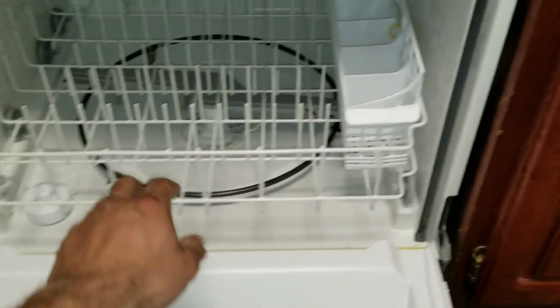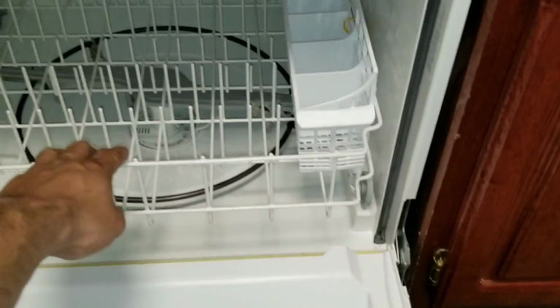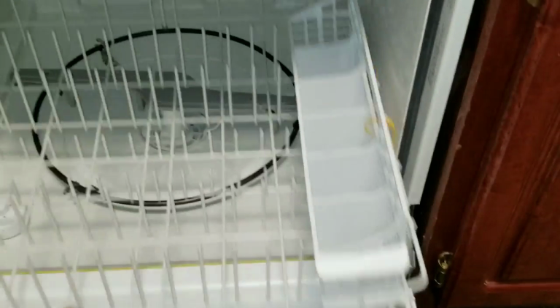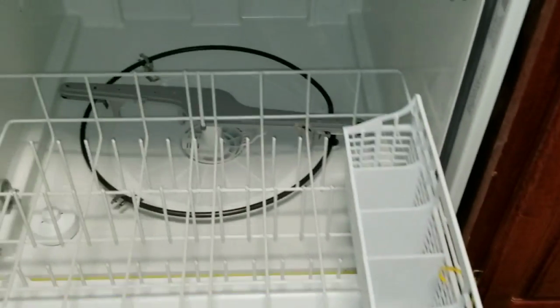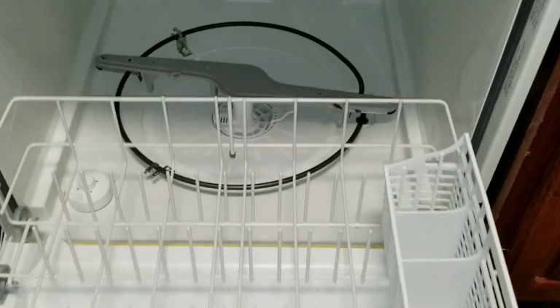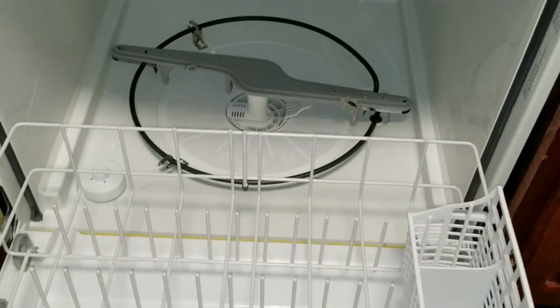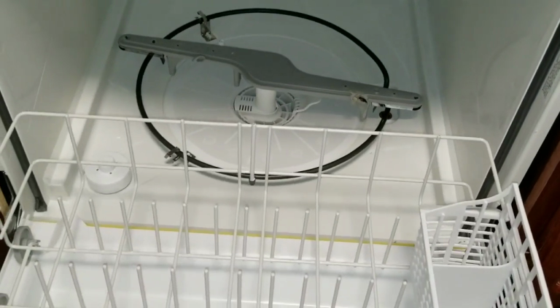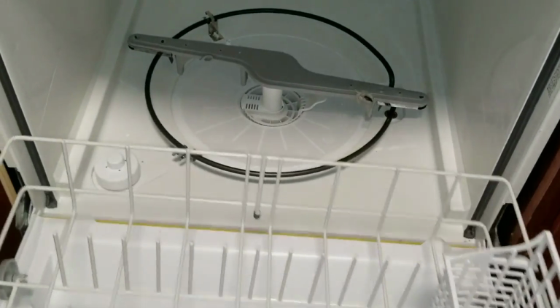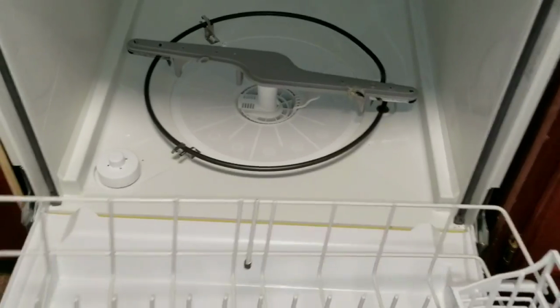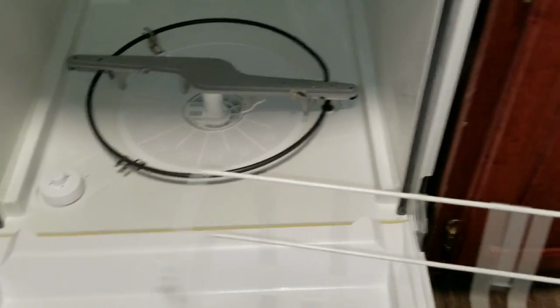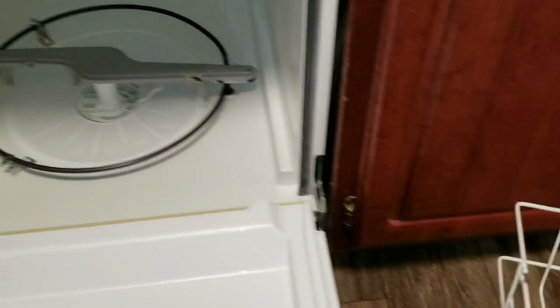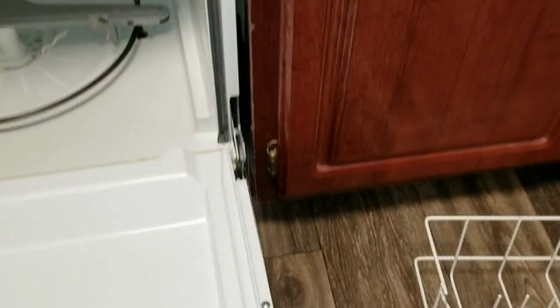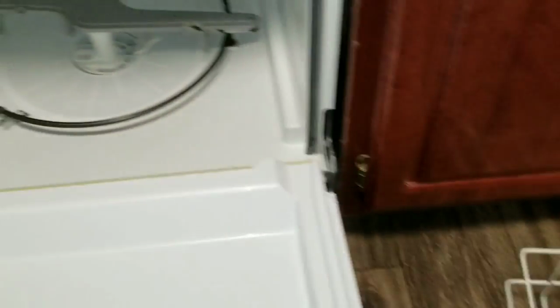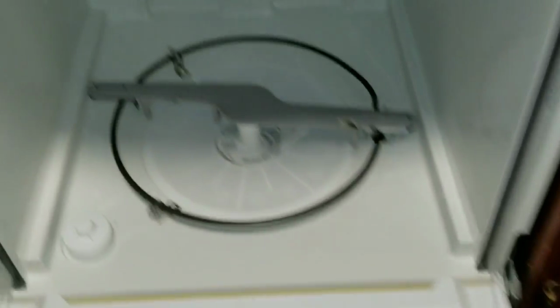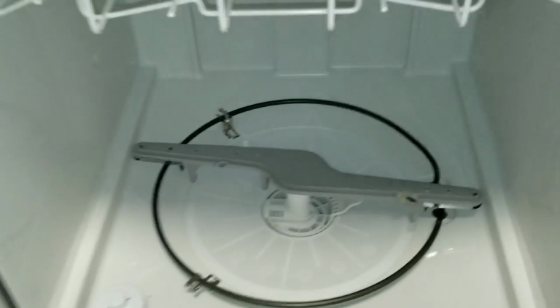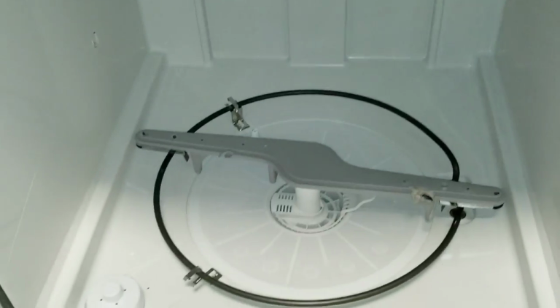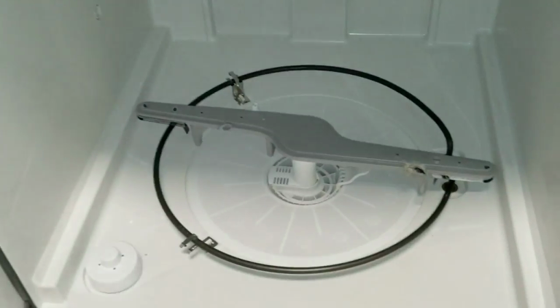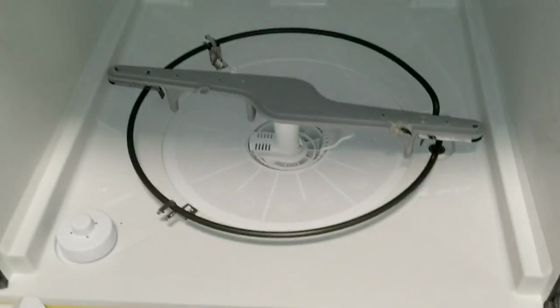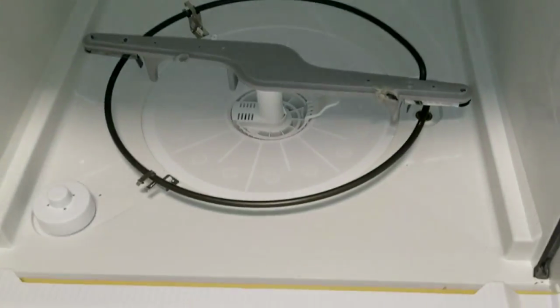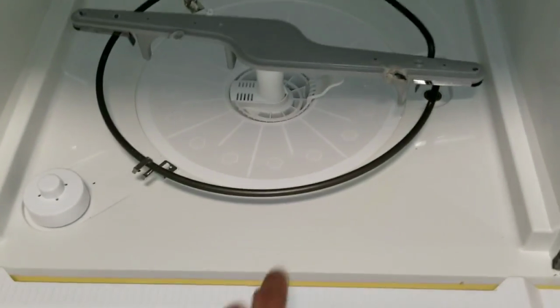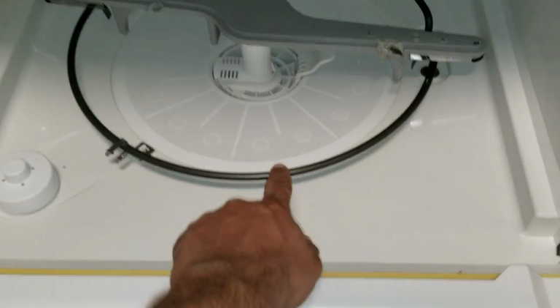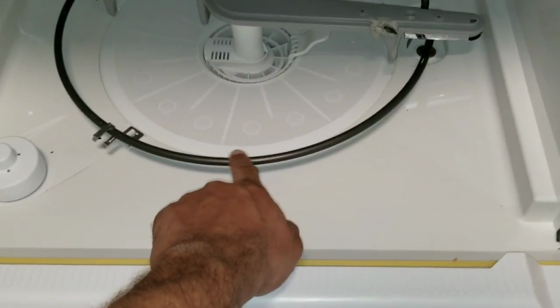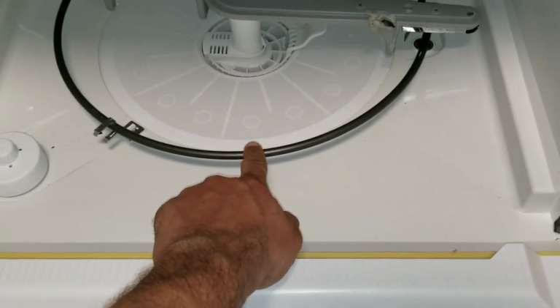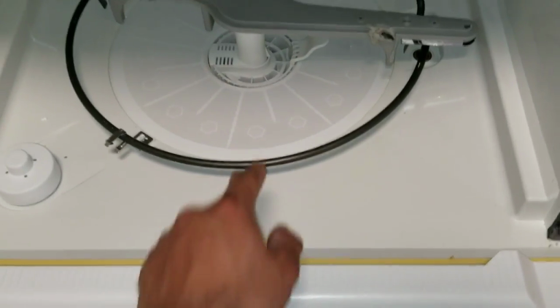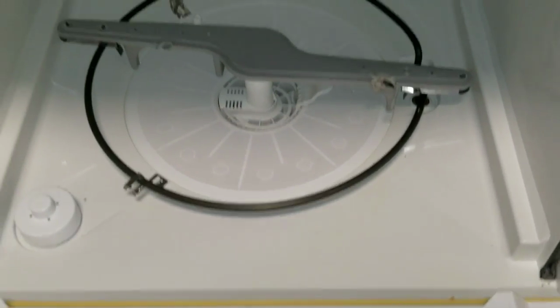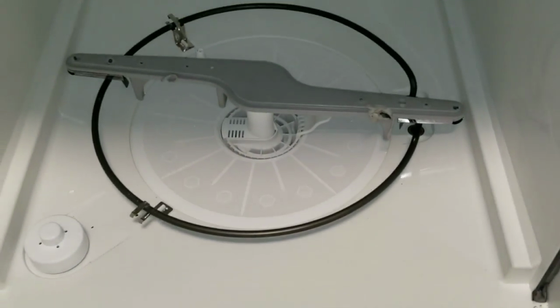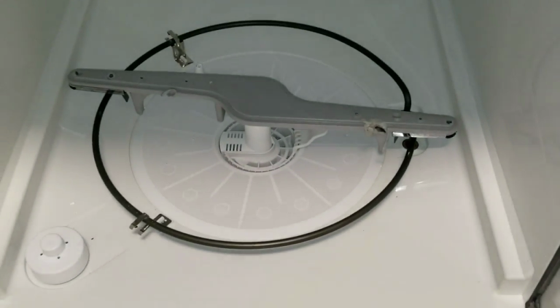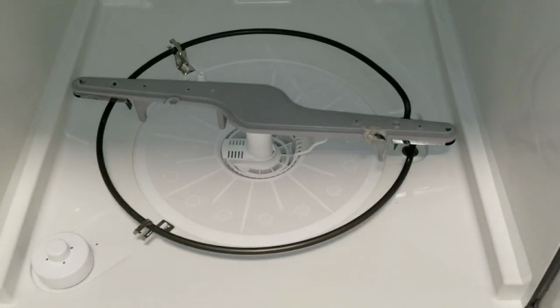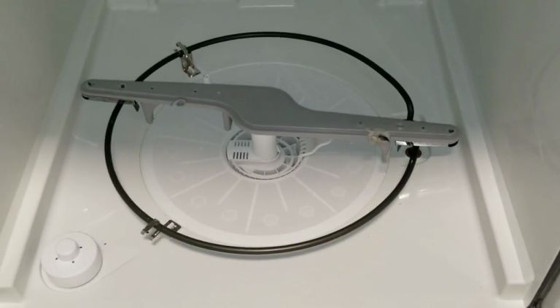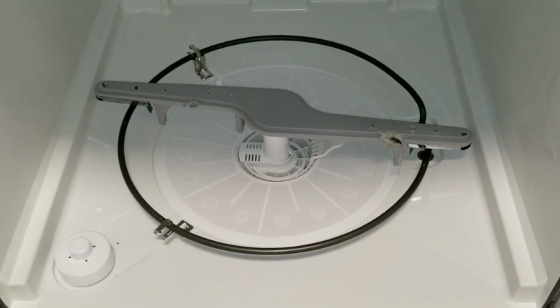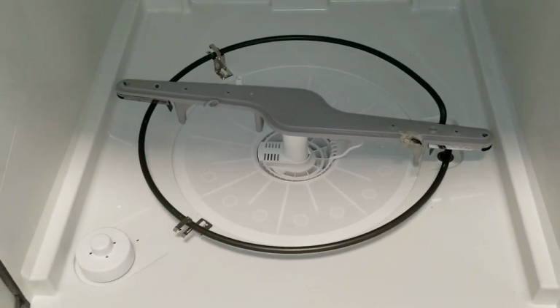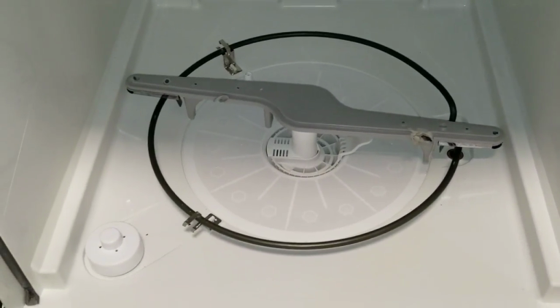It's going to be because of the heat element at the bottom. As you can see, when you're doing your cycle on your dishes and you put on the heat cycle, this element will actually heat up, helping to dry your dishes.